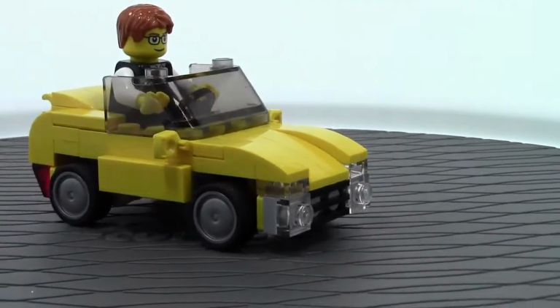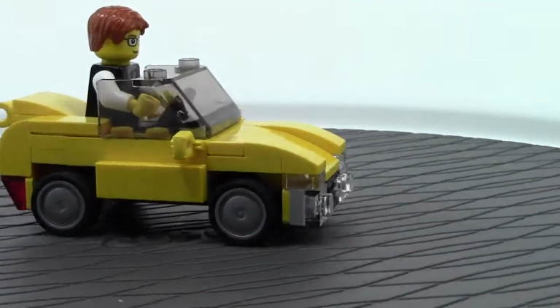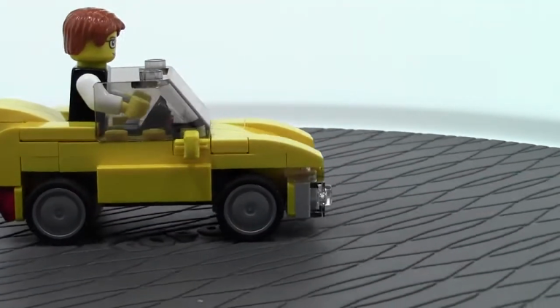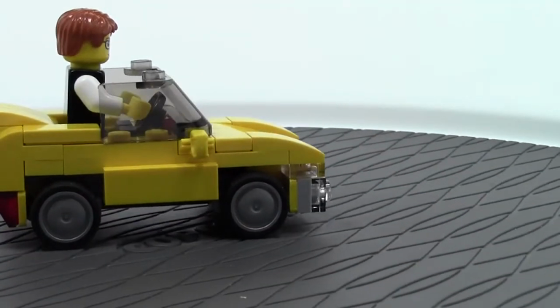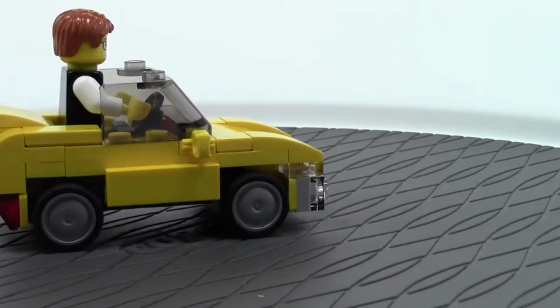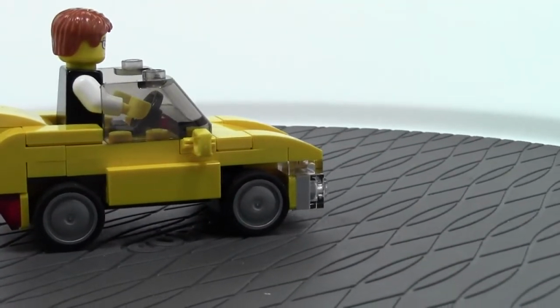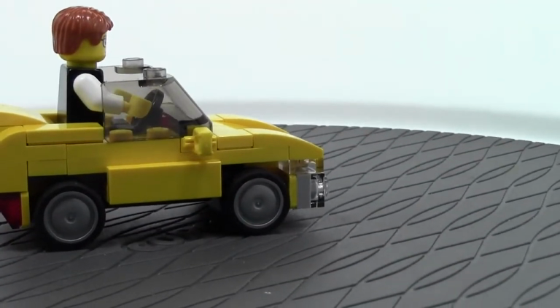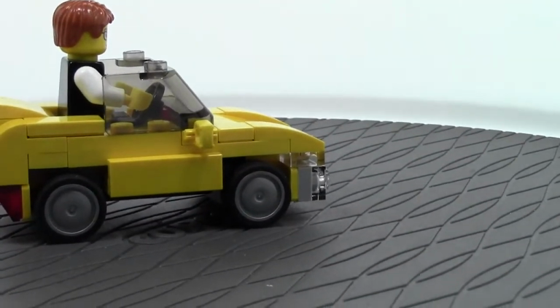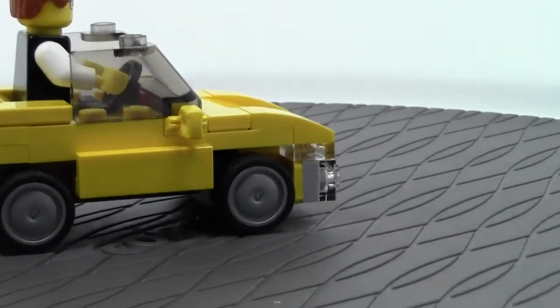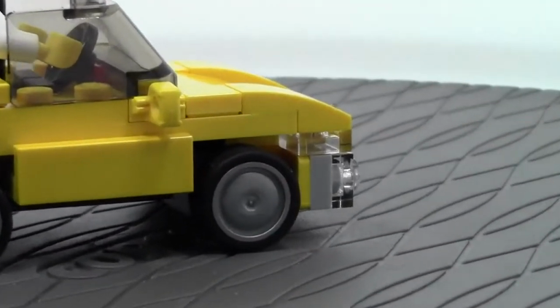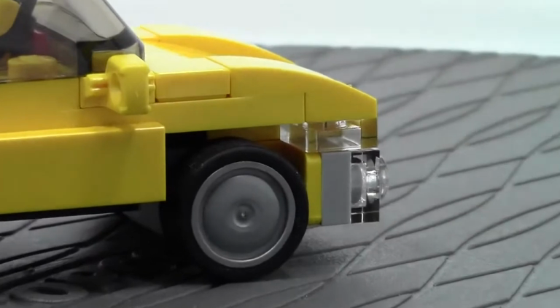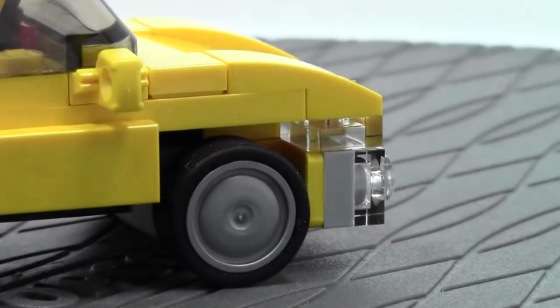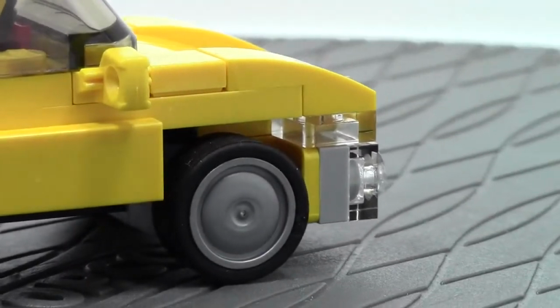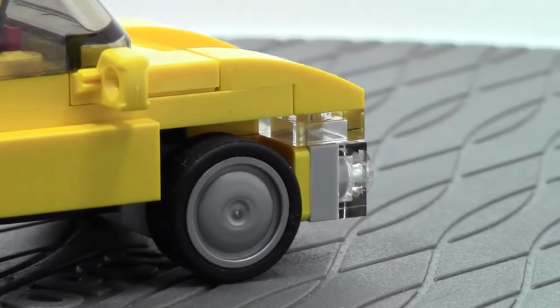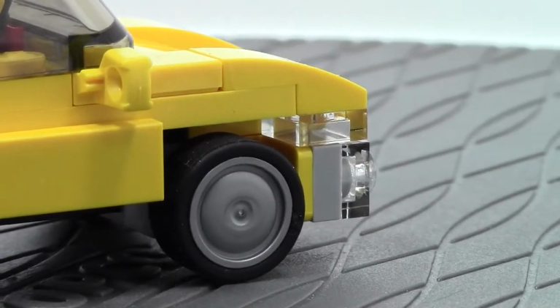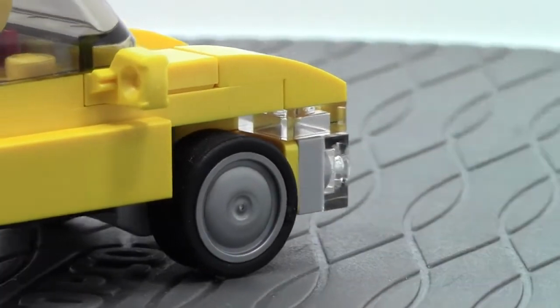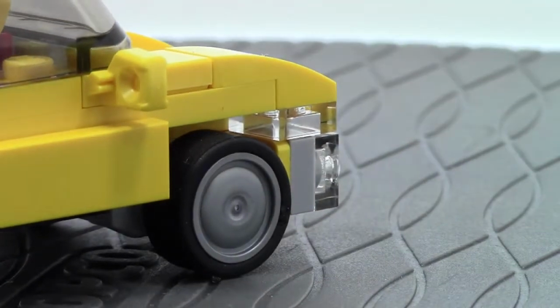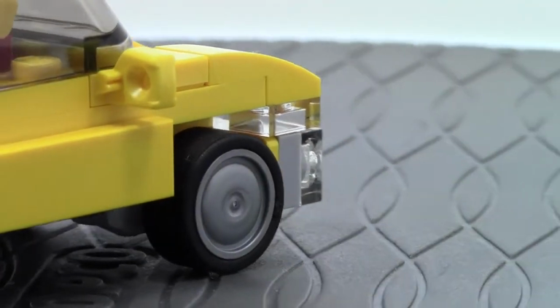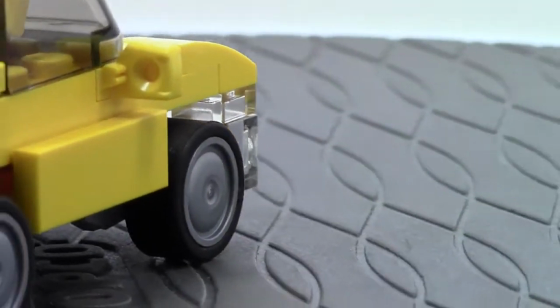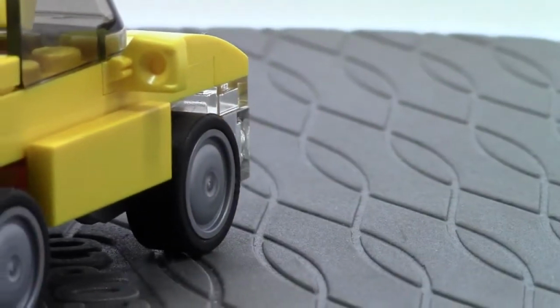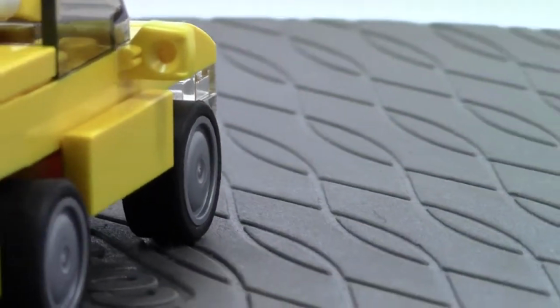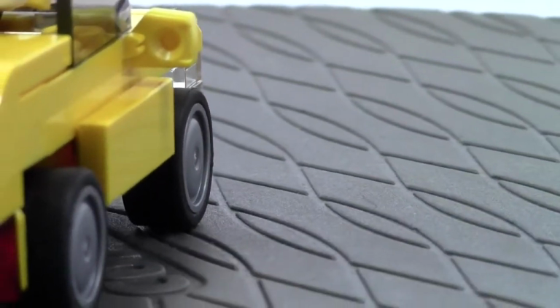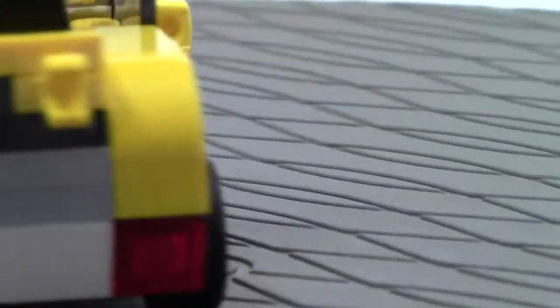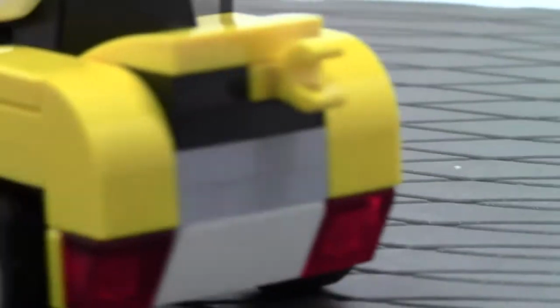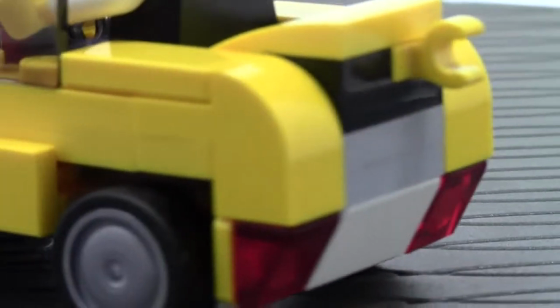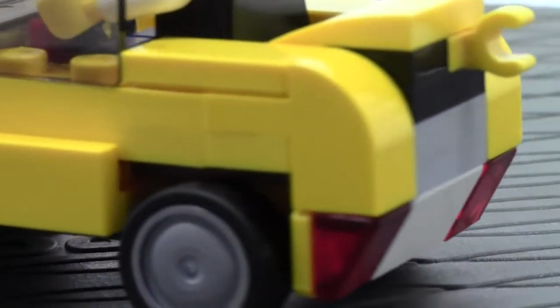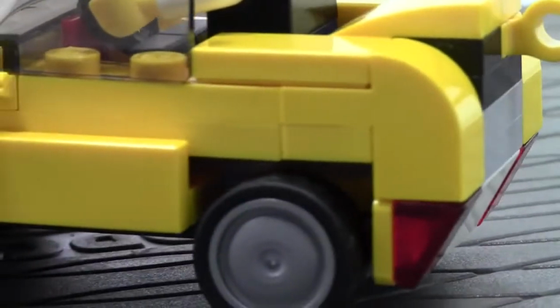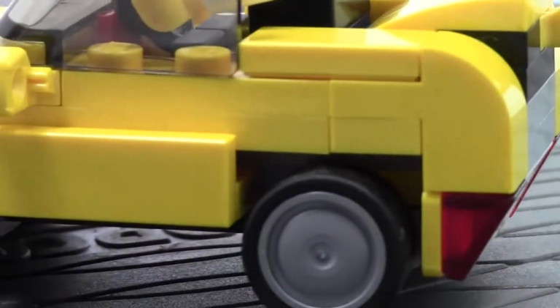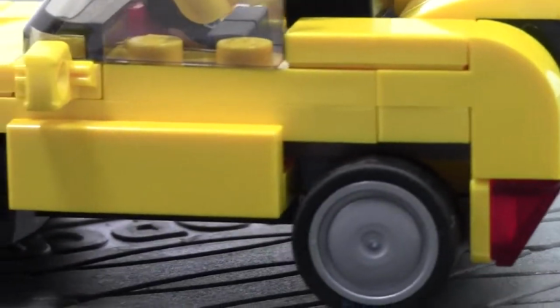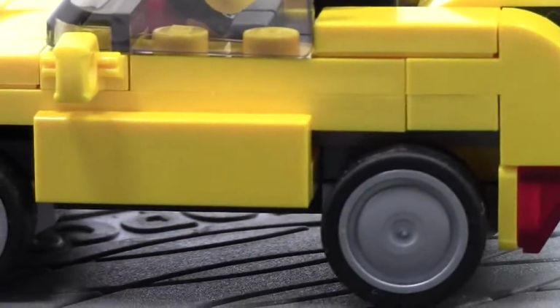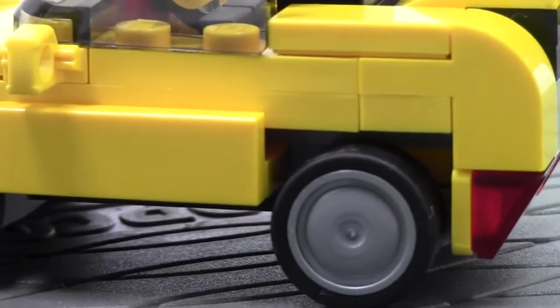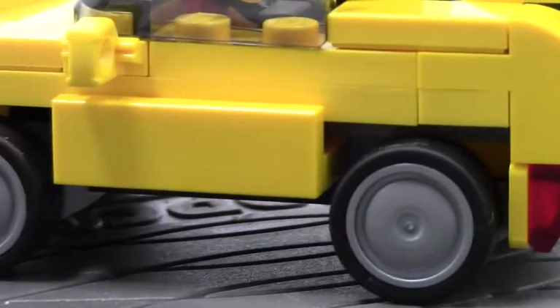We'll just do a last 360 on it. The wheels are something I wanted to mention — when I was building this, I noticed how really cool the wheels were. I had never seen these wheels in another set before. That is pretty cool.